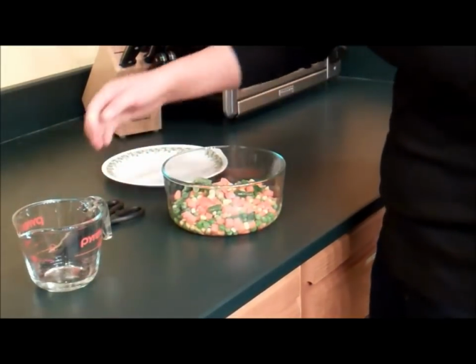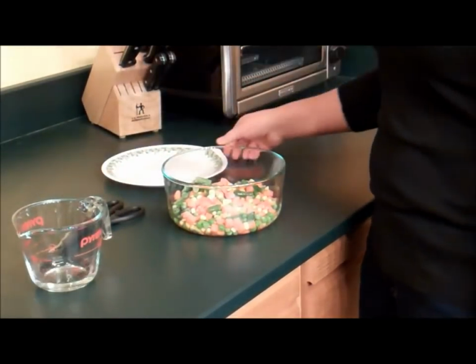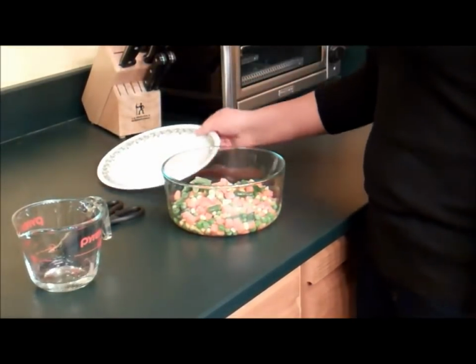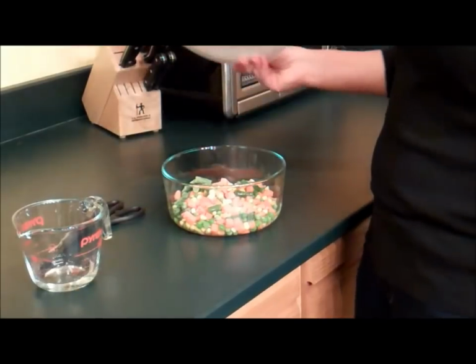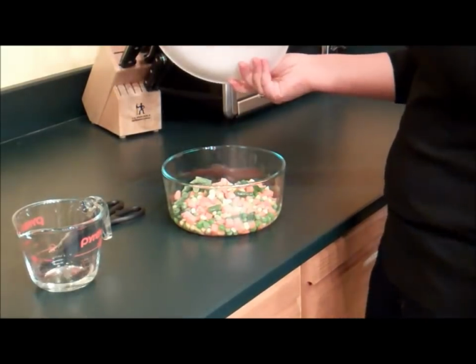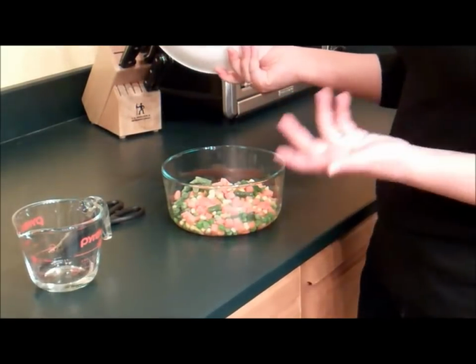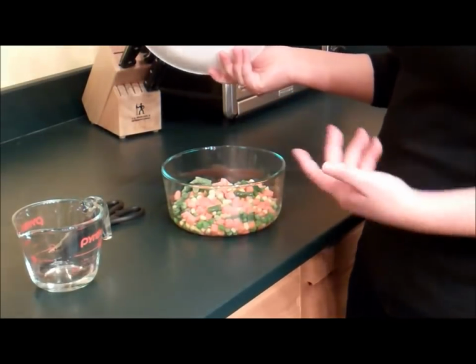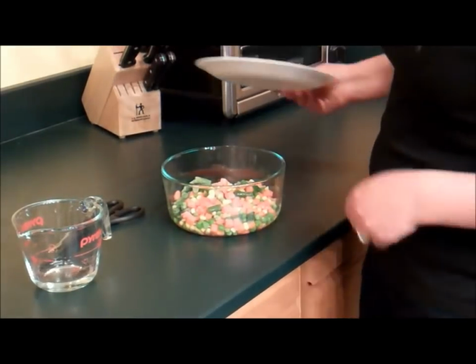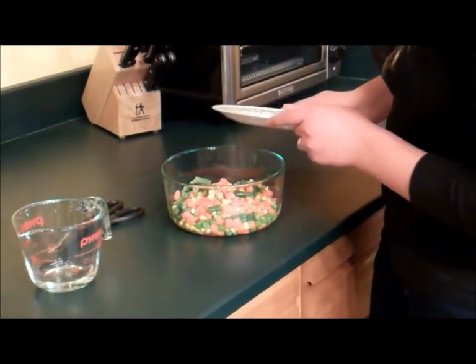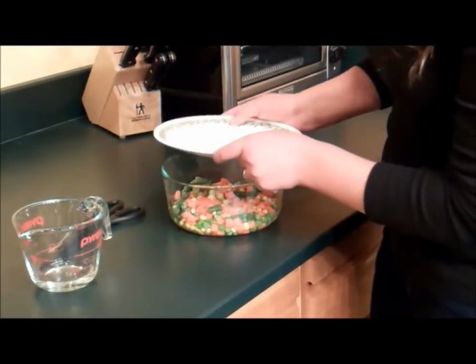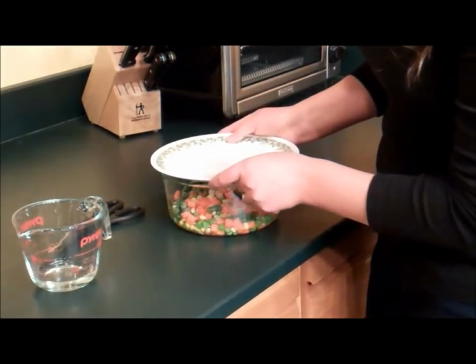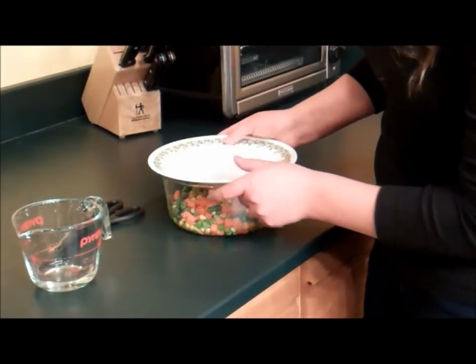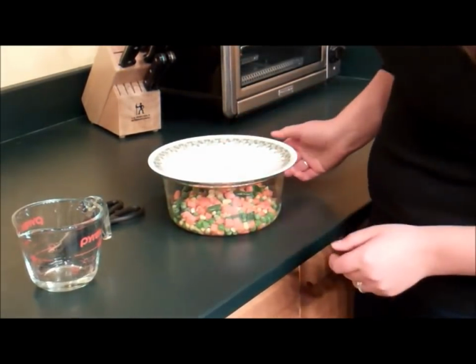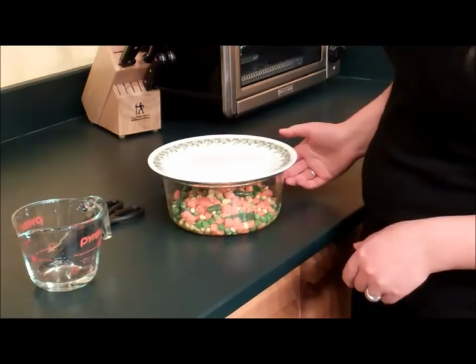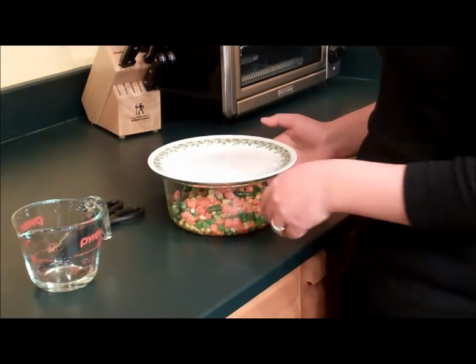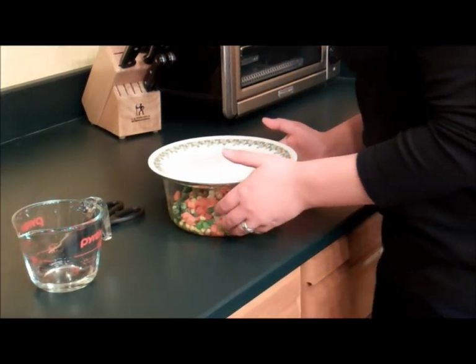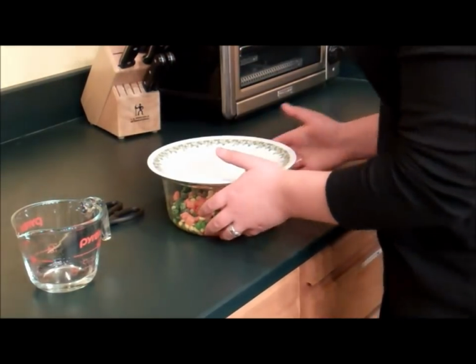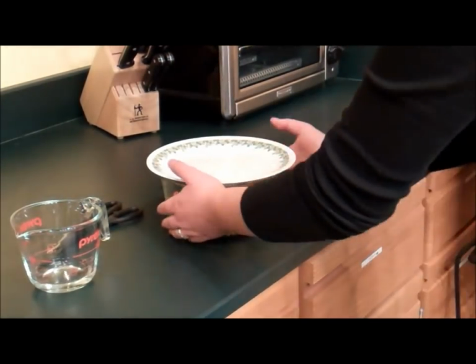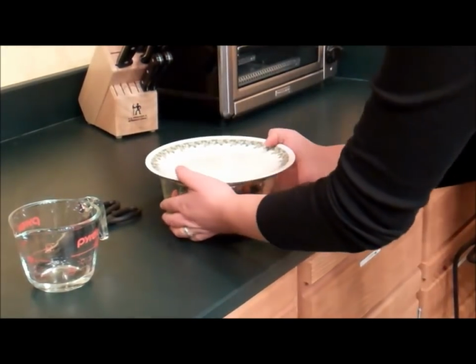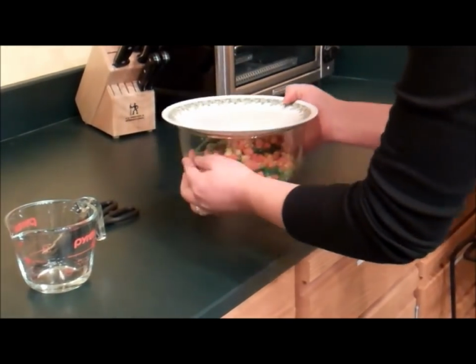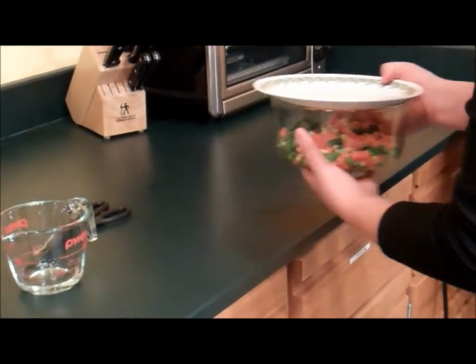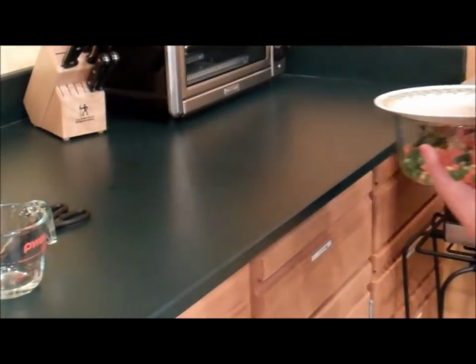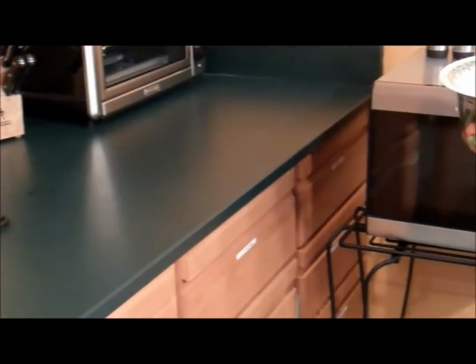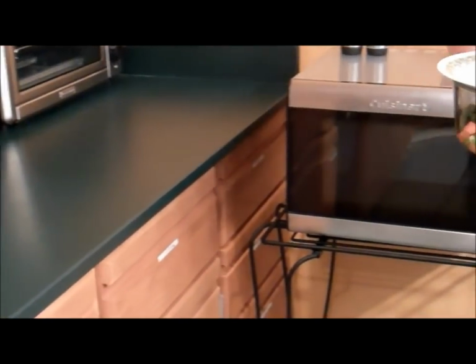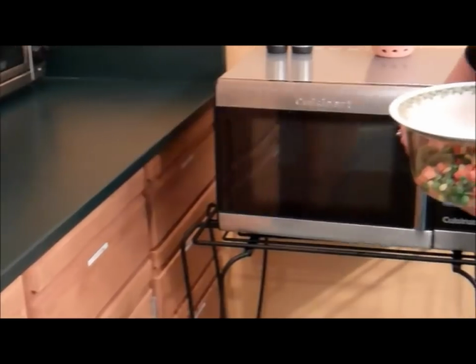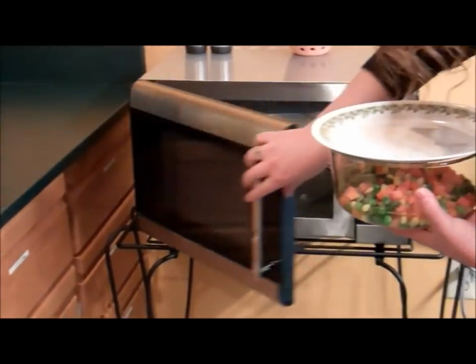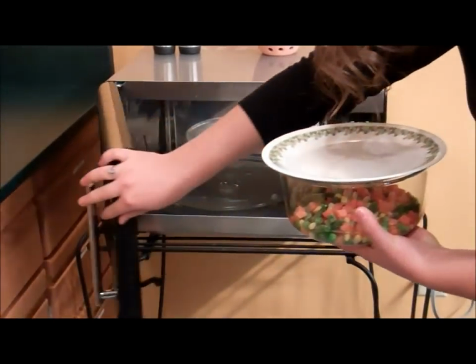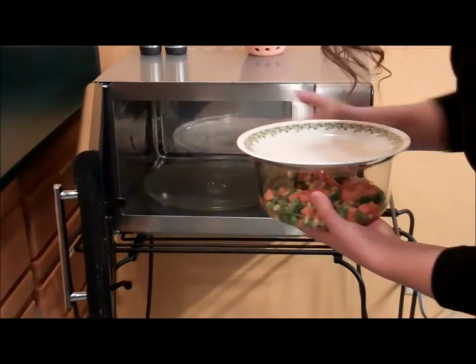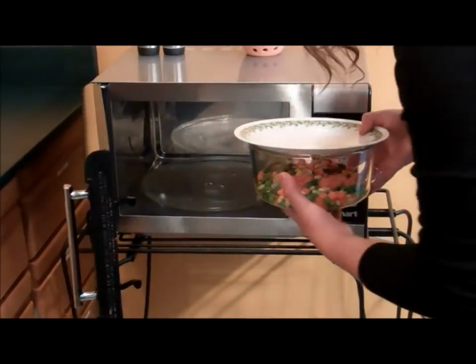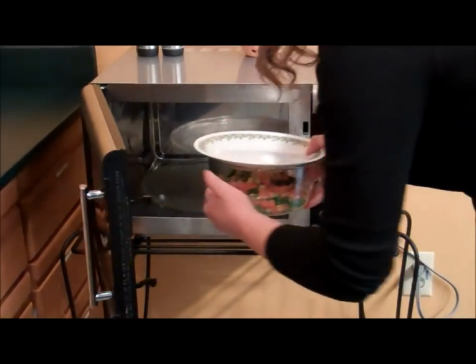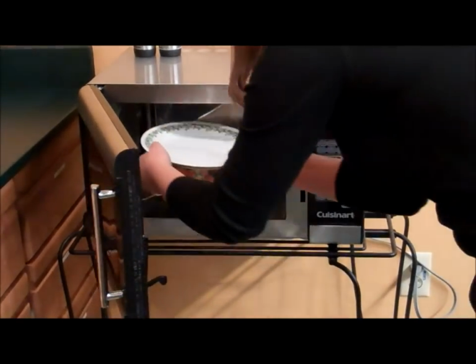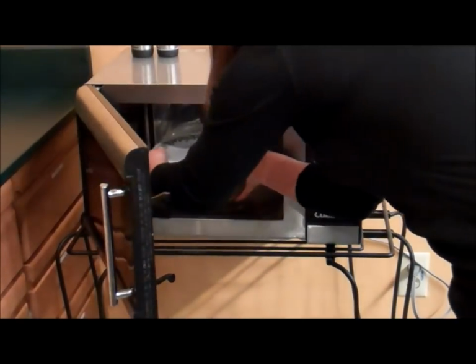Then you're going to cover — you can put plastic wrap on or cover with a plate. I'm going to cover my bowl with a plate. Then we're going to go over to the microwave here and place them in the microwave.